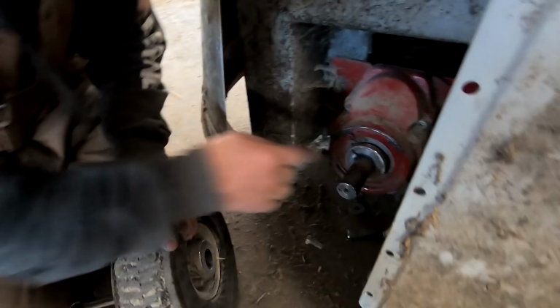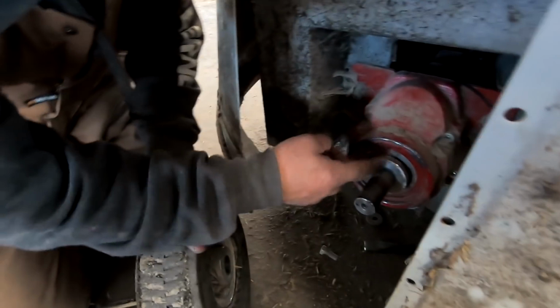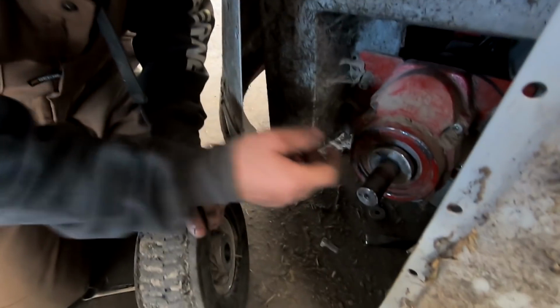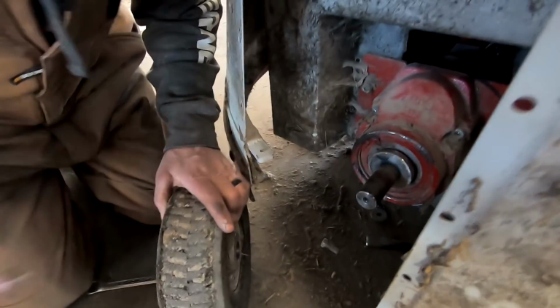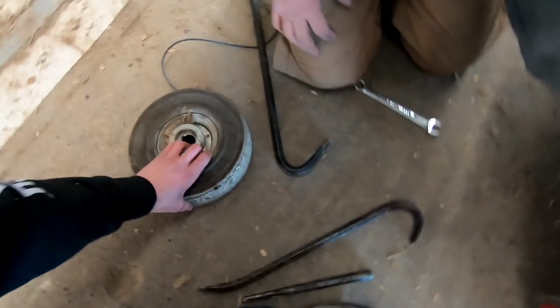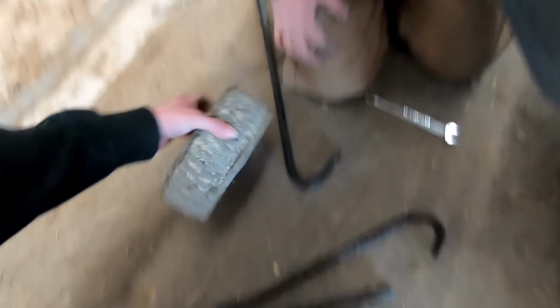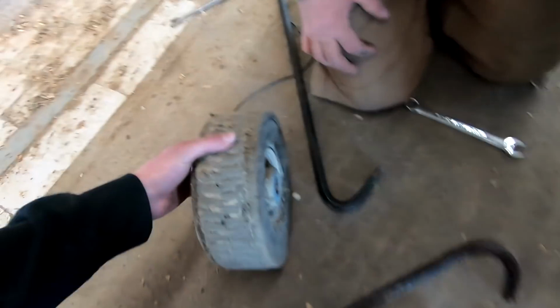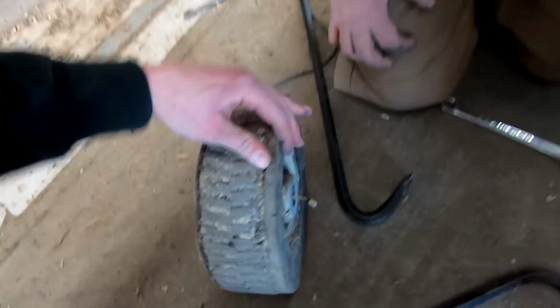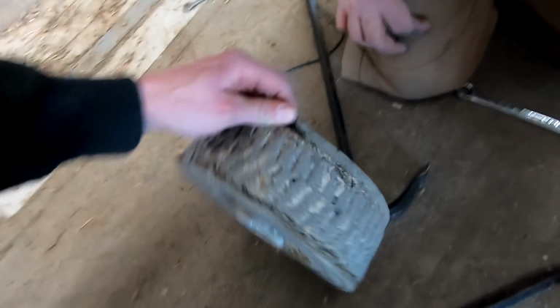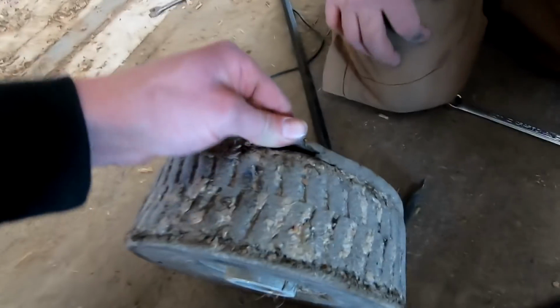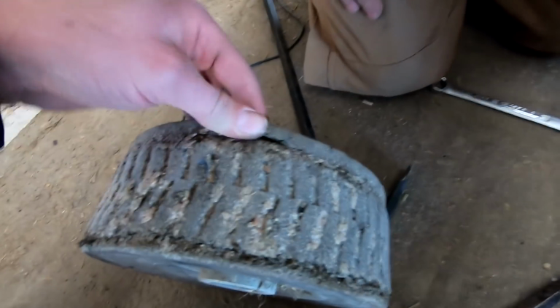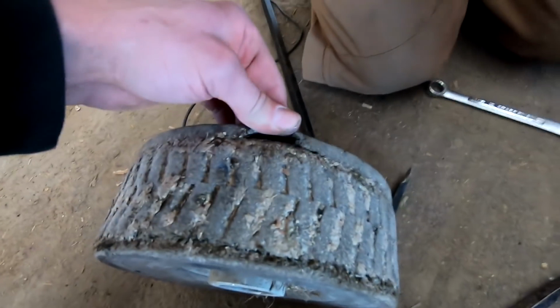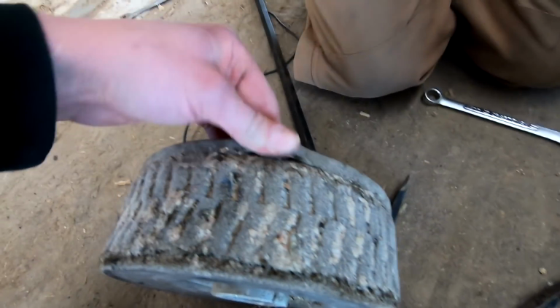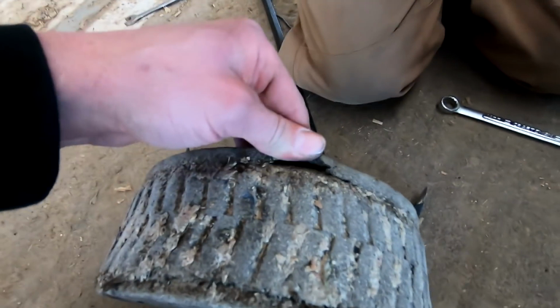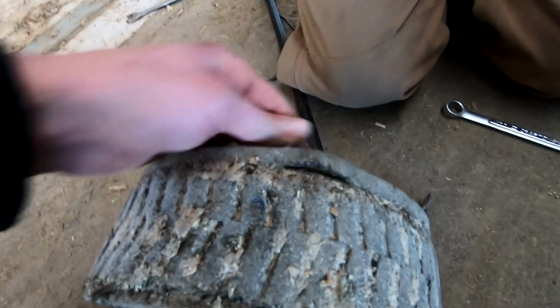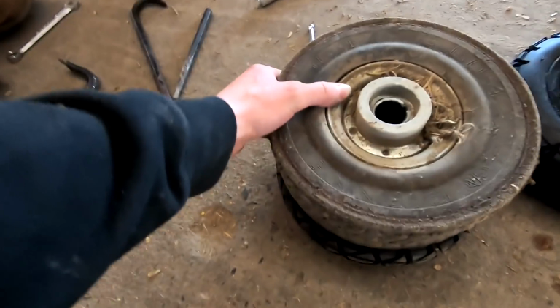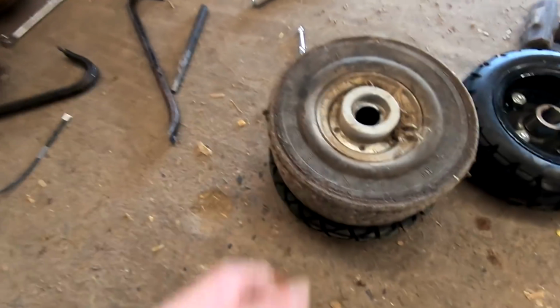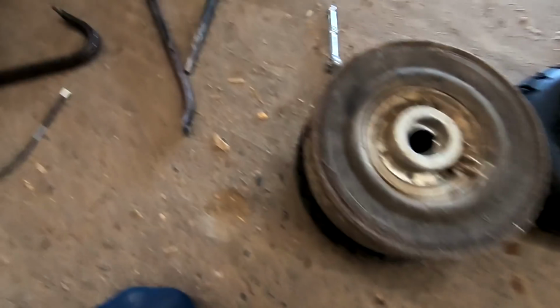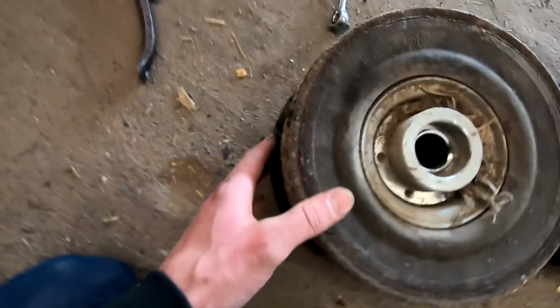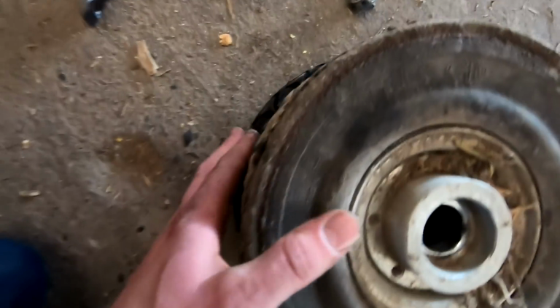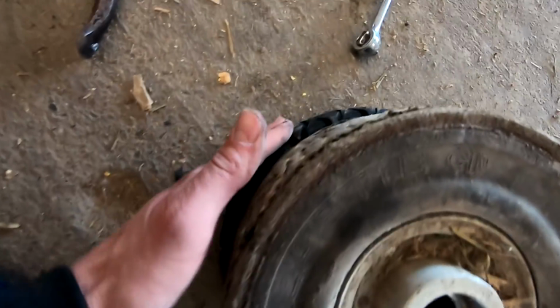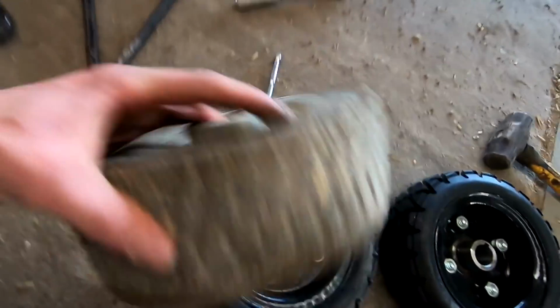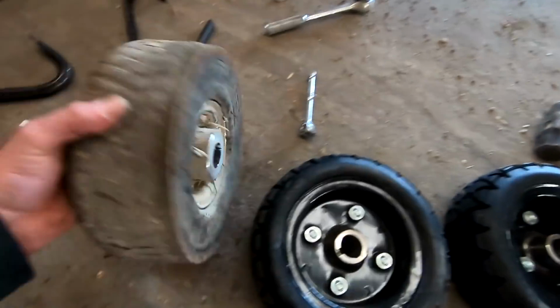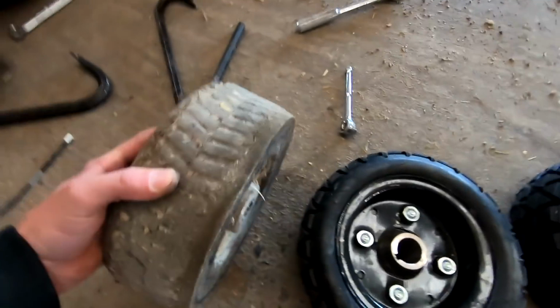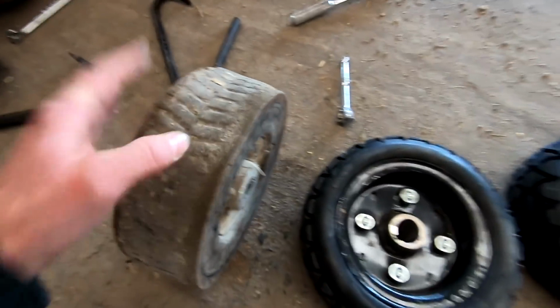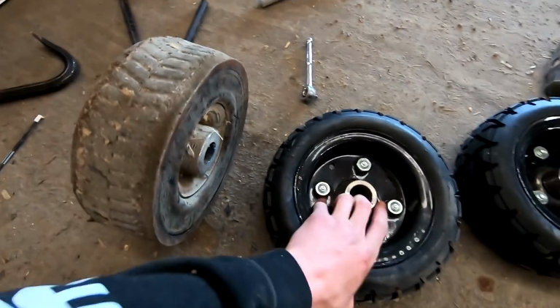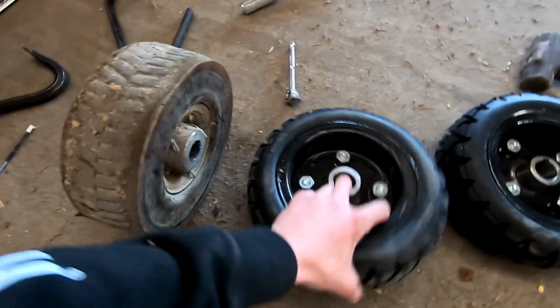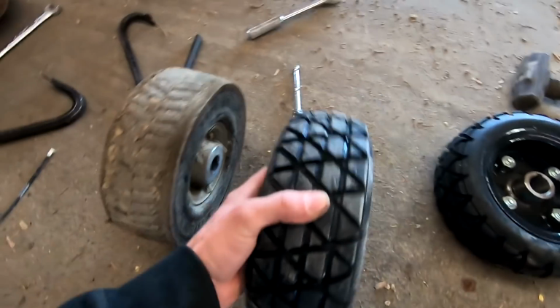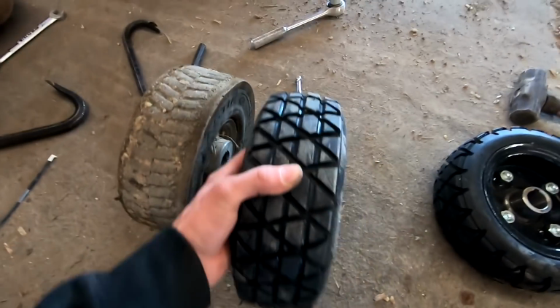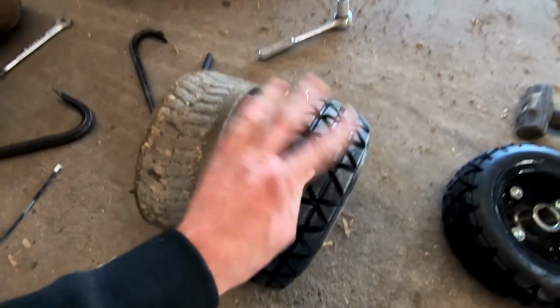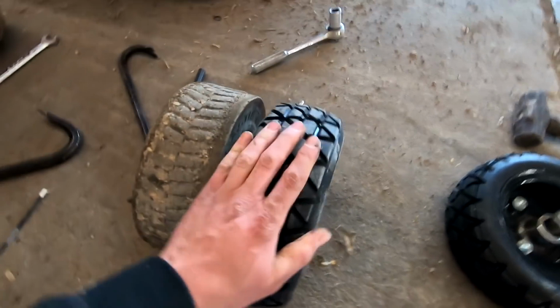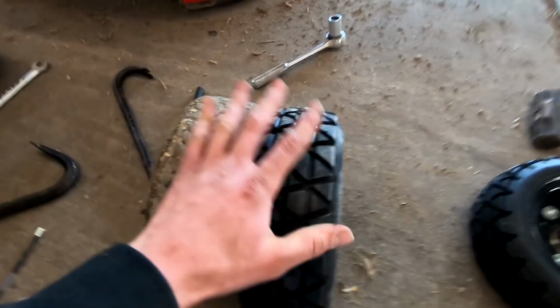That was a real pain. You can see this tire's wearing out — it's about to start falling apart compared to the new one's size. This should give us a nice improvement with these Claw Daddy tires.